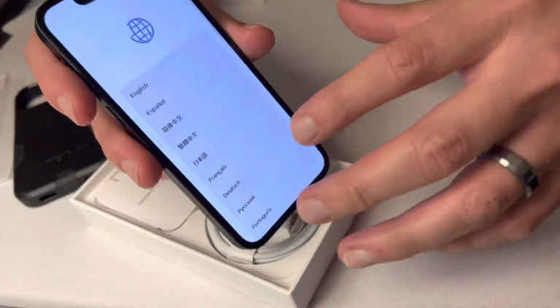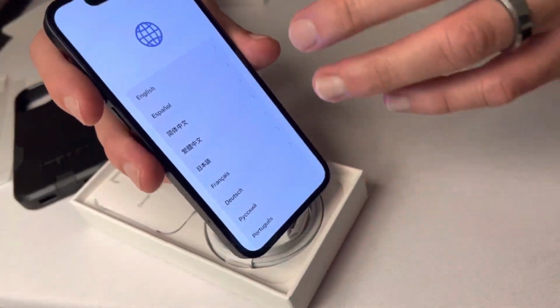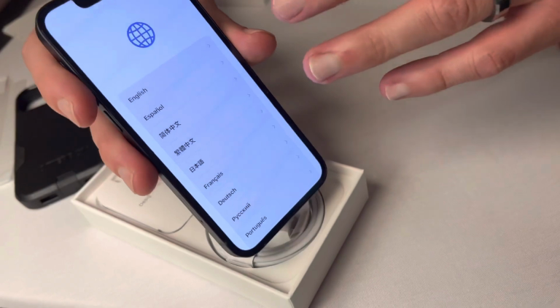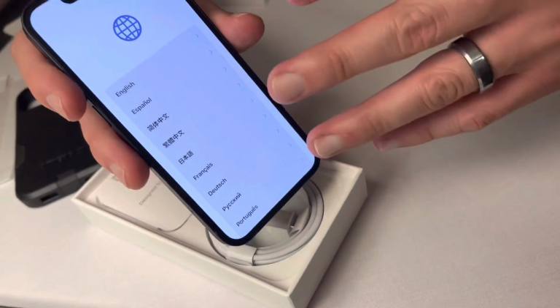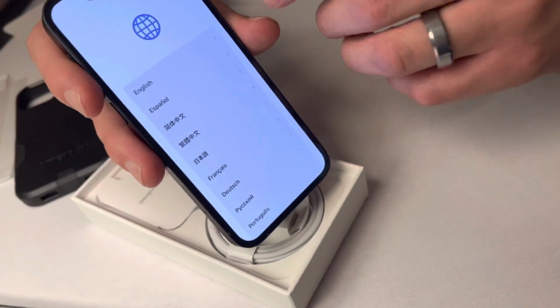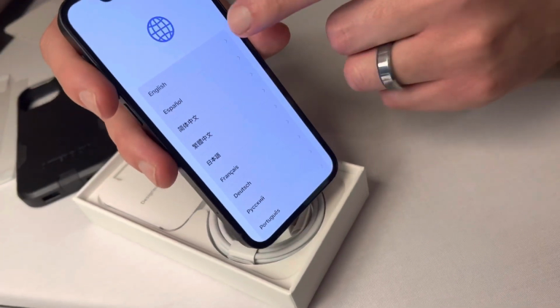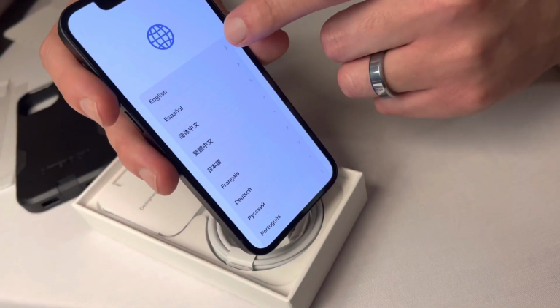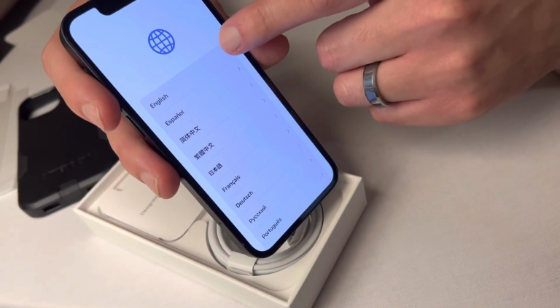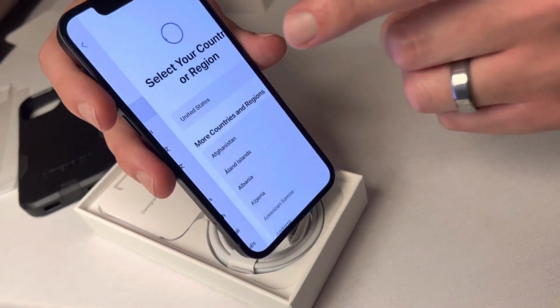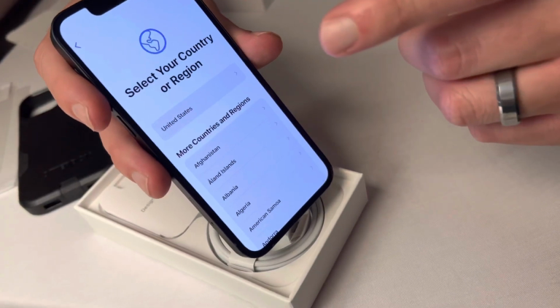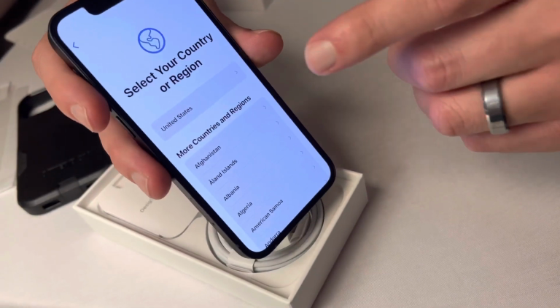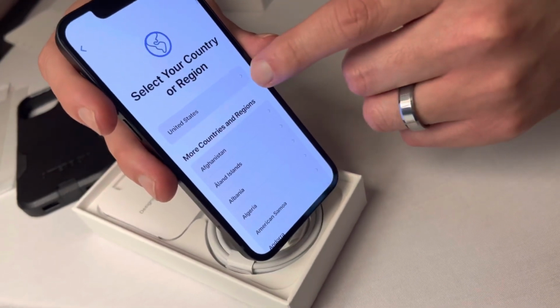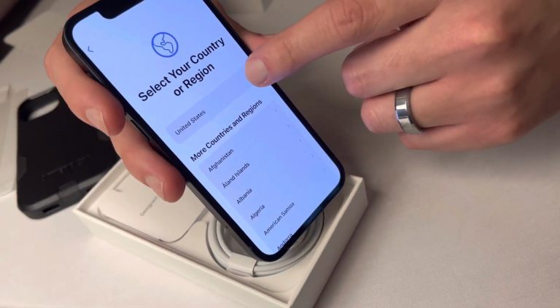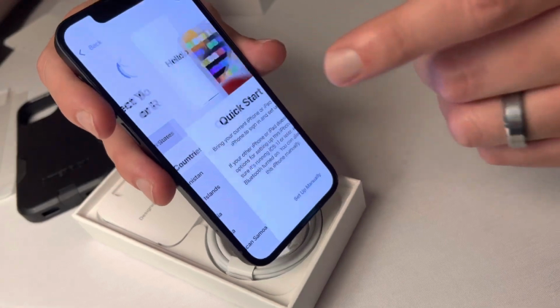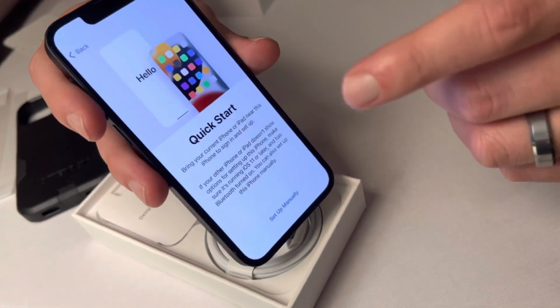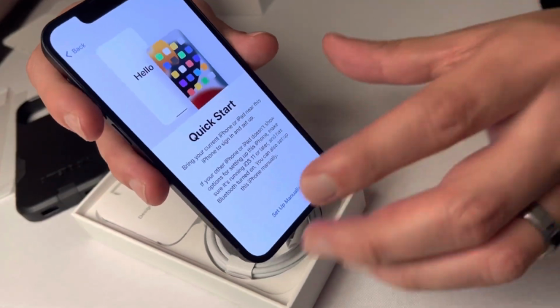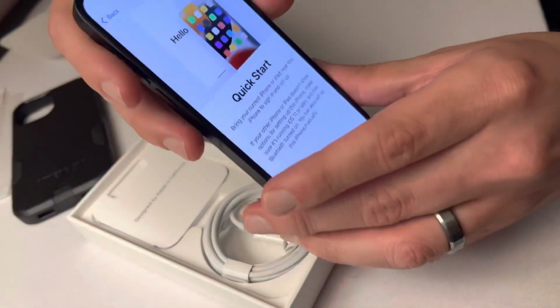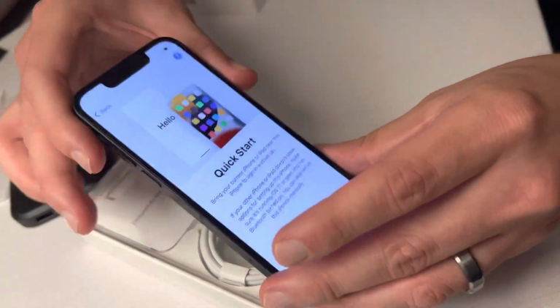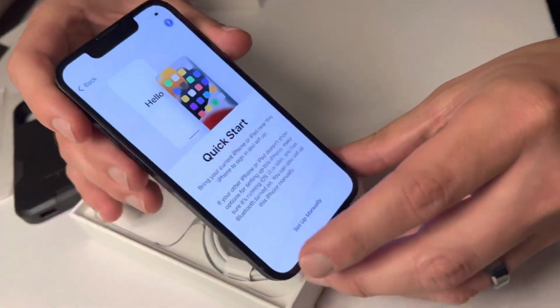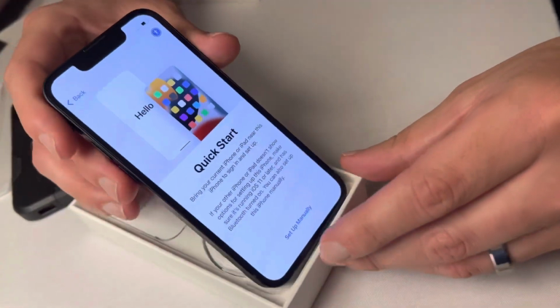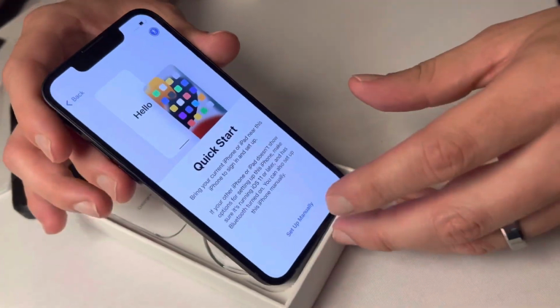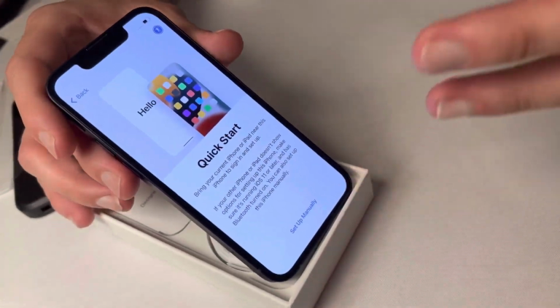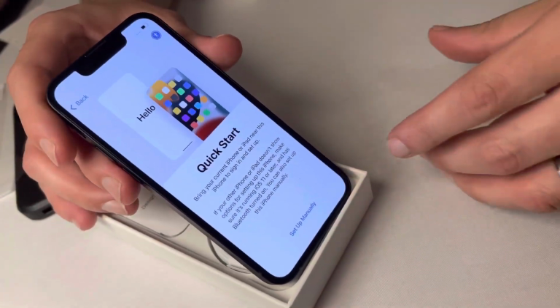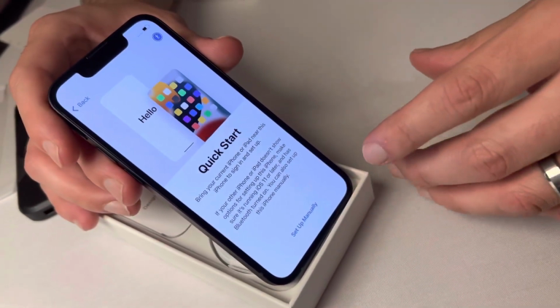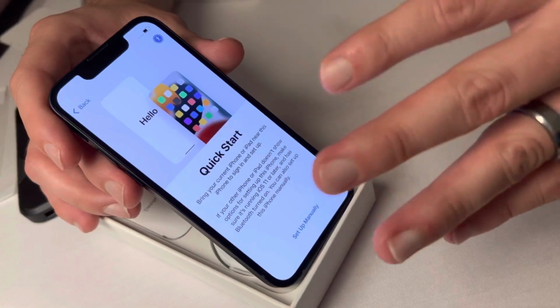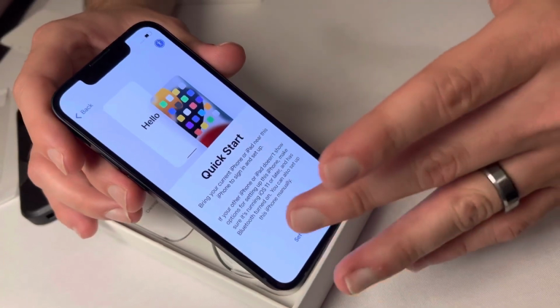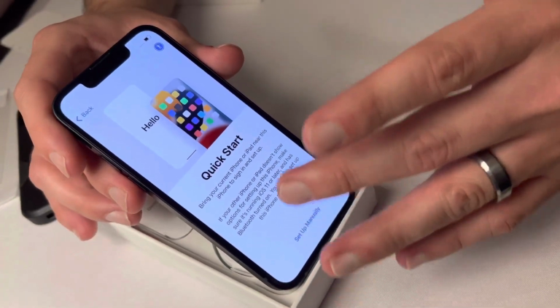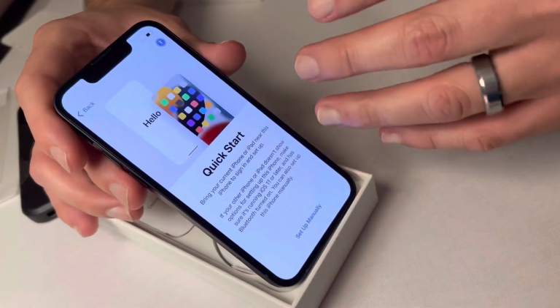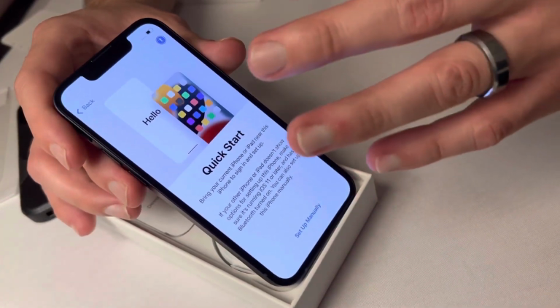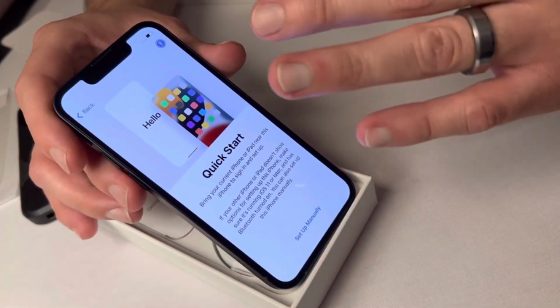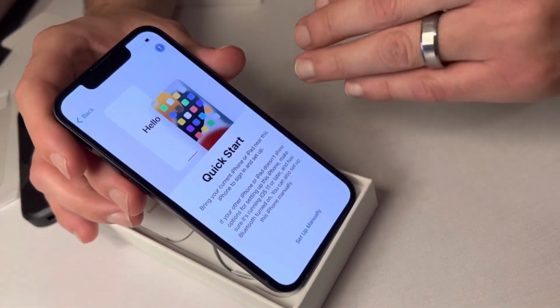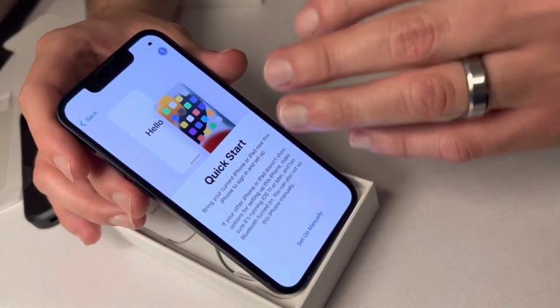The first thing that comes up when setting up is selecting your language — we're gonna go ahead with English and country United States. Now this is my favorite part: if you have an existing iPhone, you can transfer everything directly from the old iPhone to this new one.